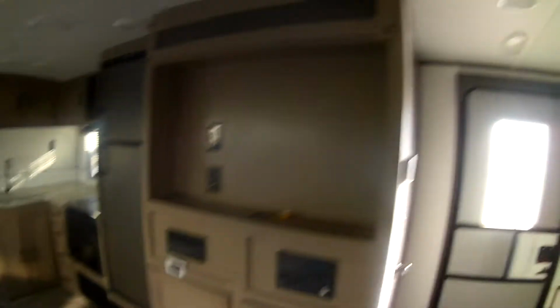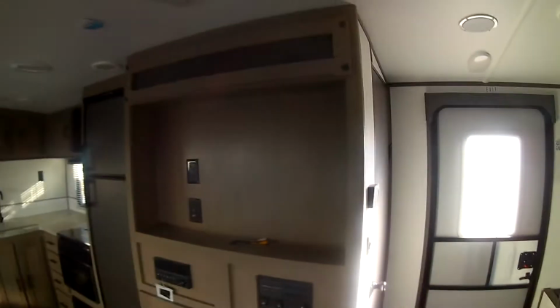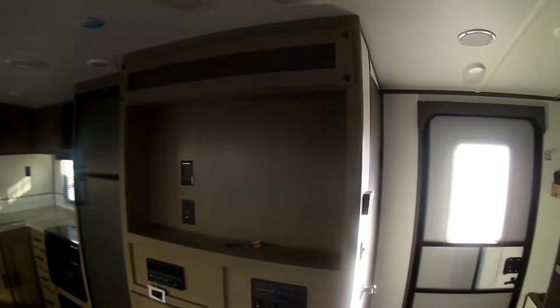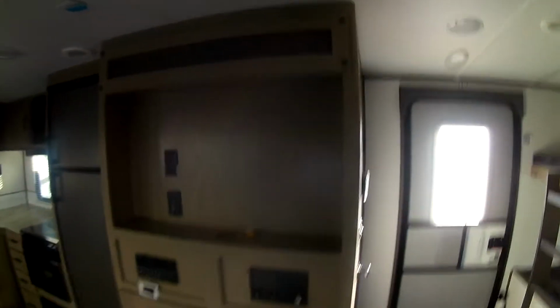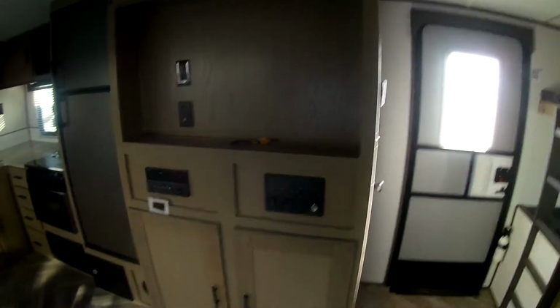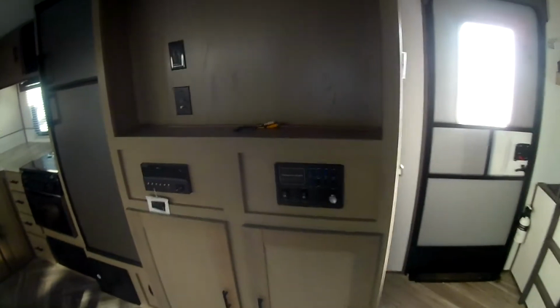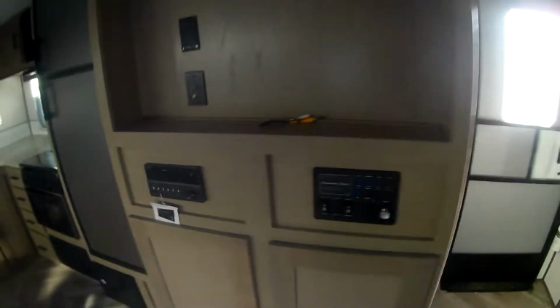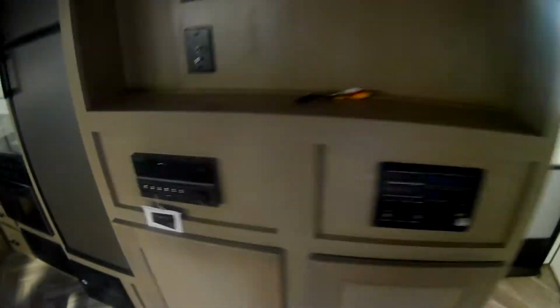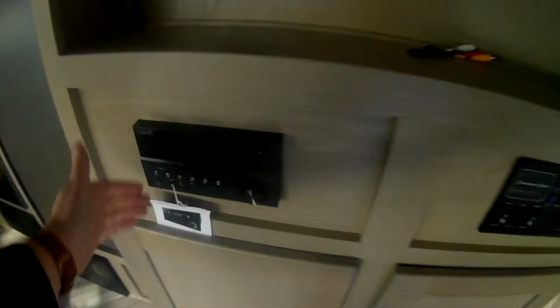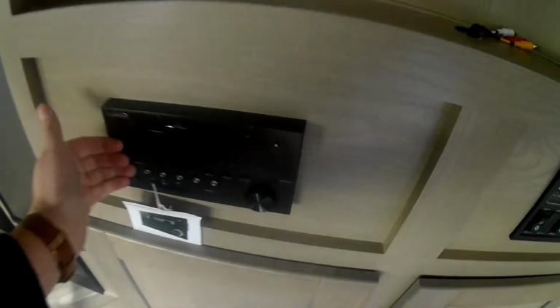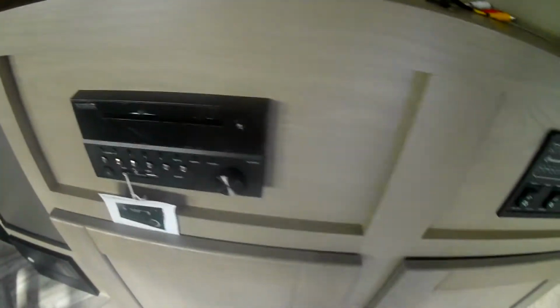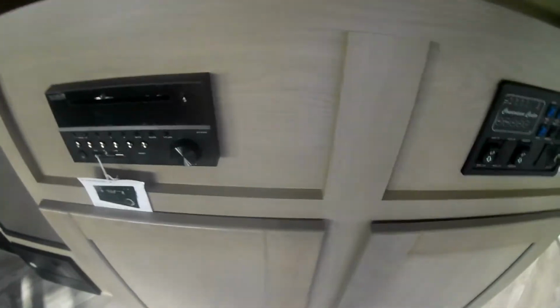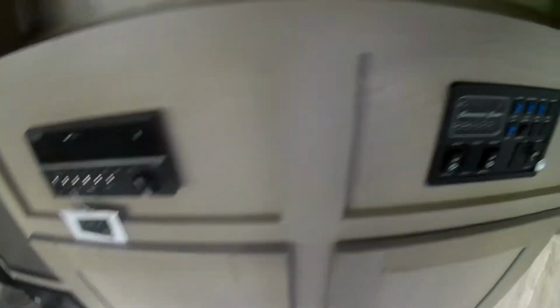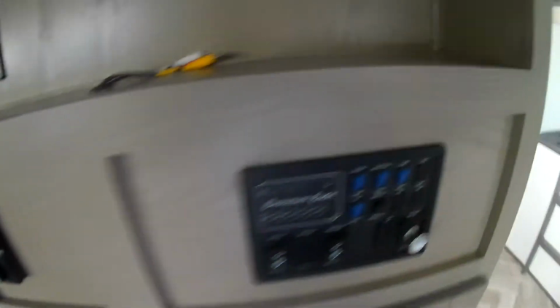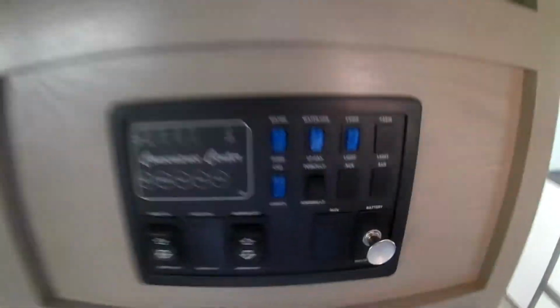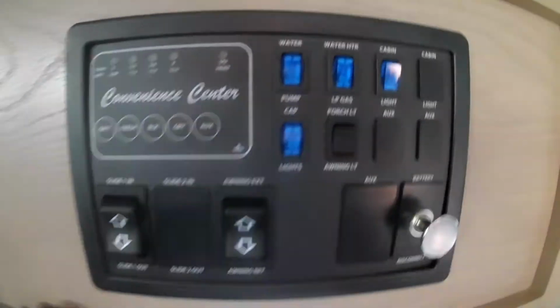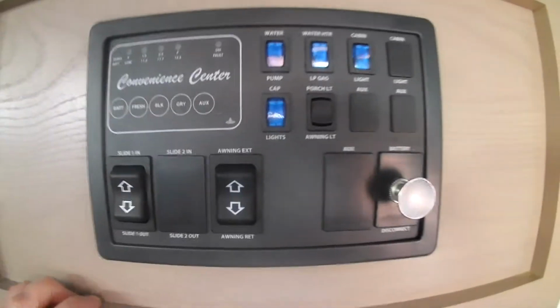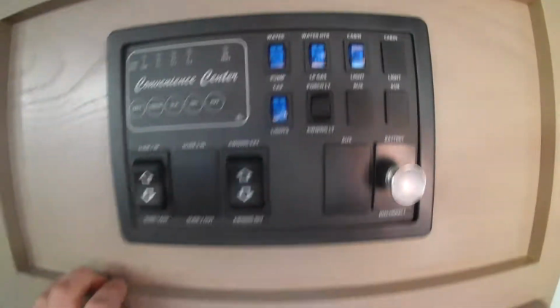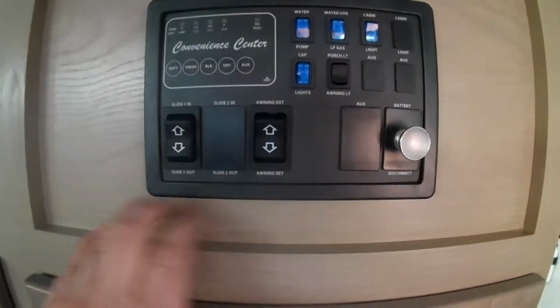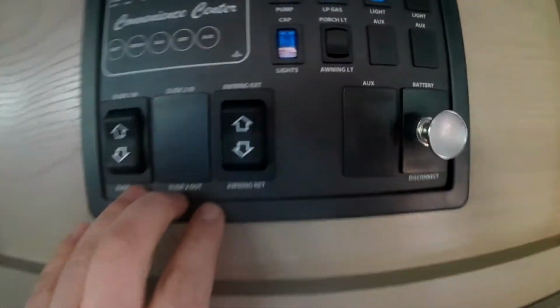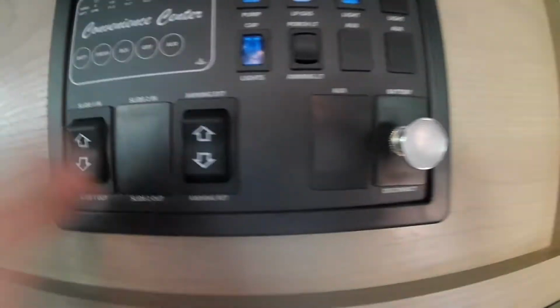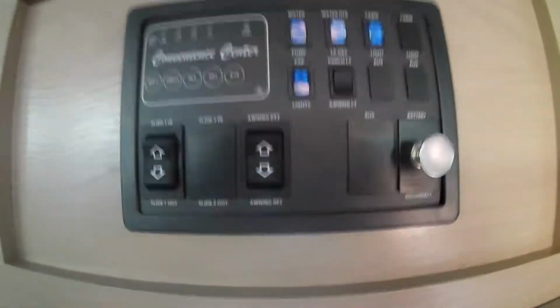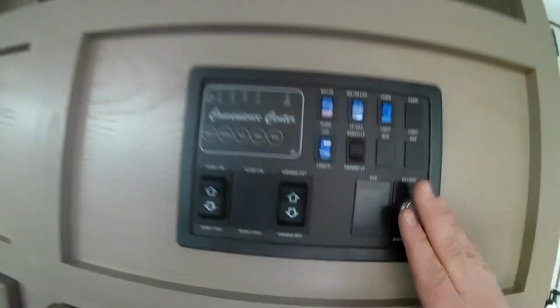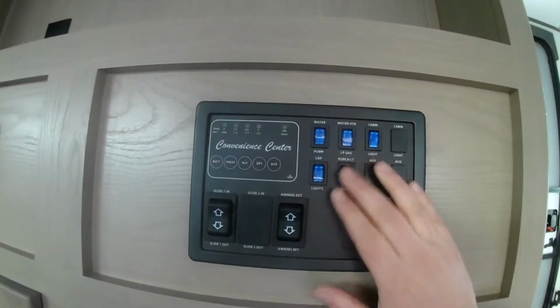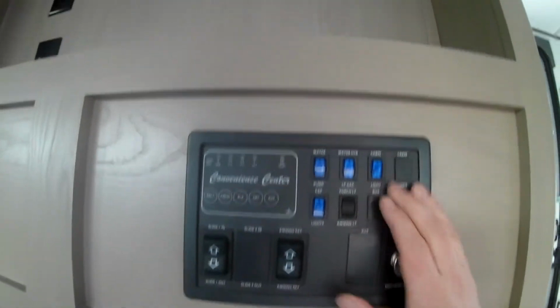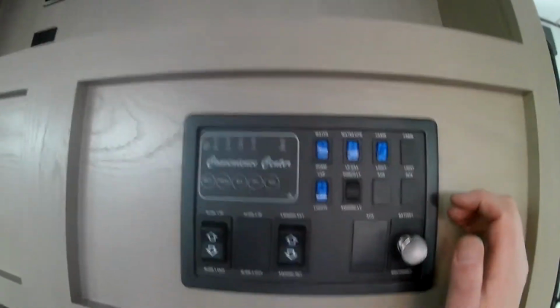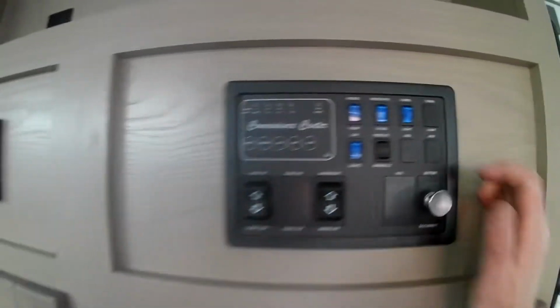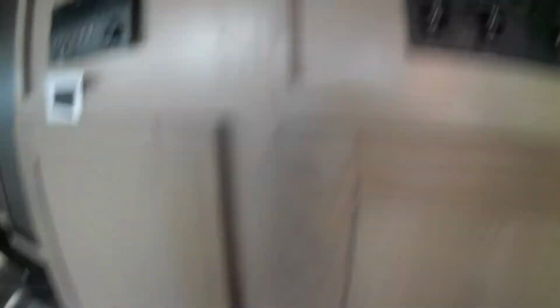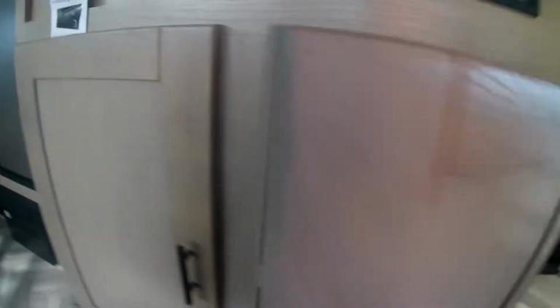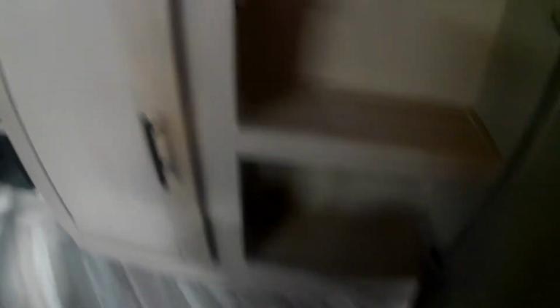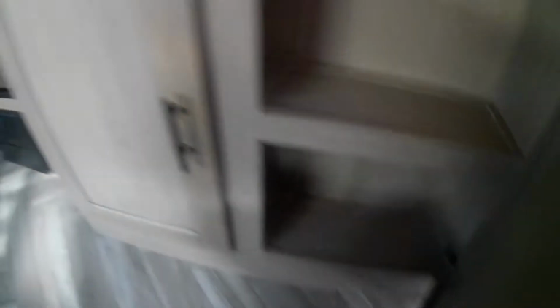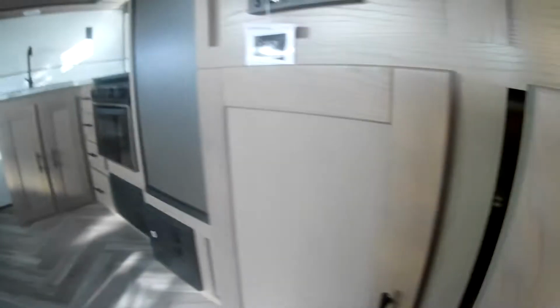There's where your TV would go. You have a built-in DVD player on that indoor-outdoor Bluetooth stereo. All your controls are right here: slide-out, awning, battery disconnect, water heater, water pump, and more. And there's some additional storage as well.